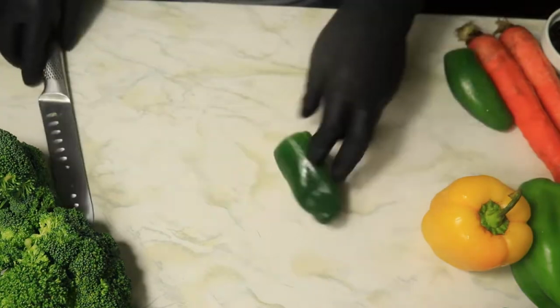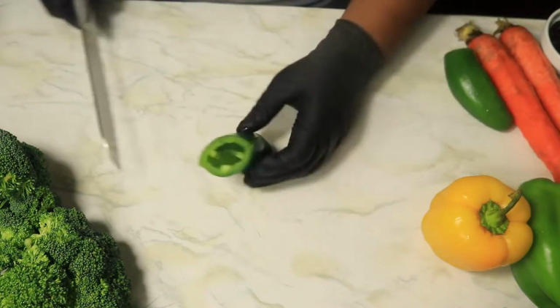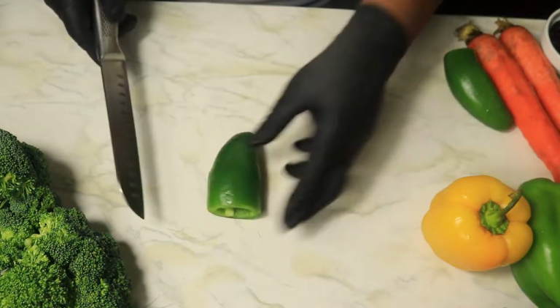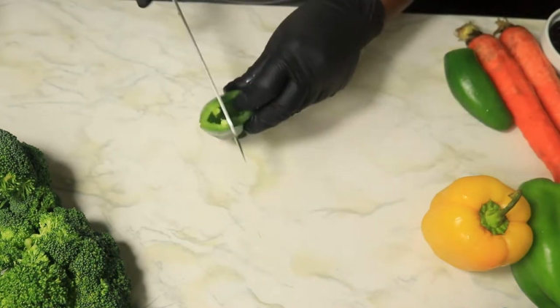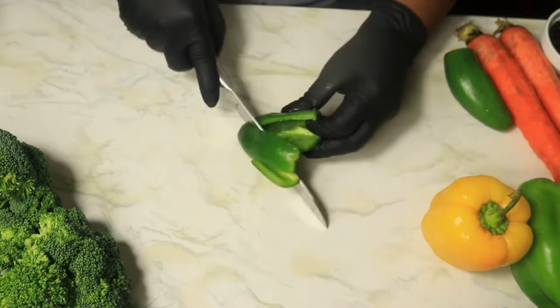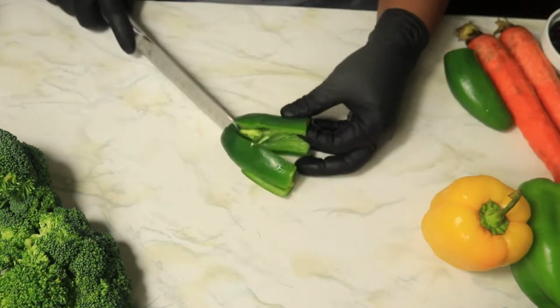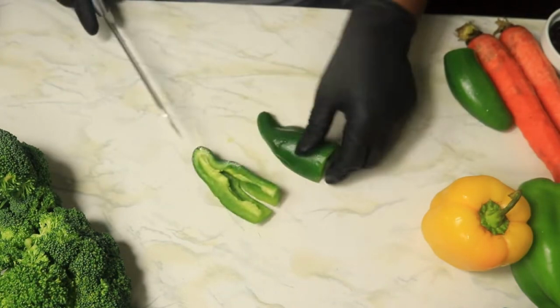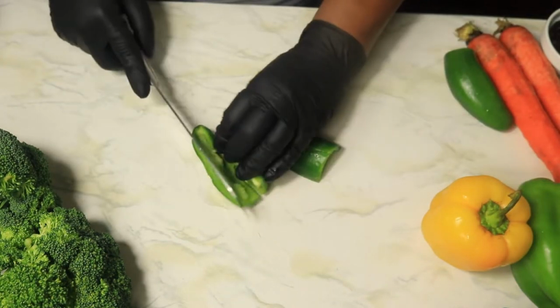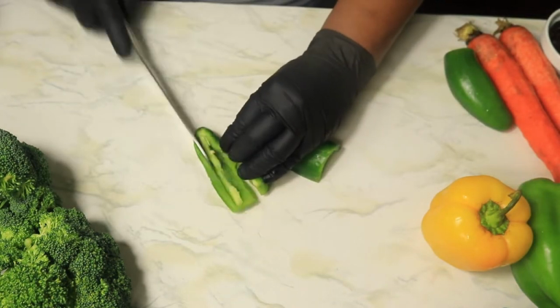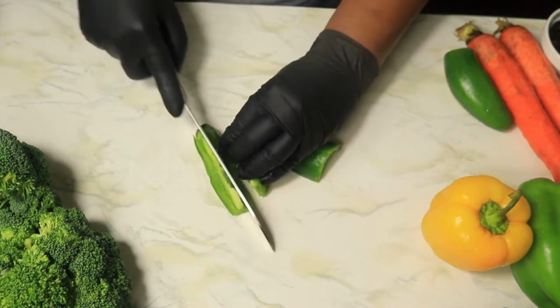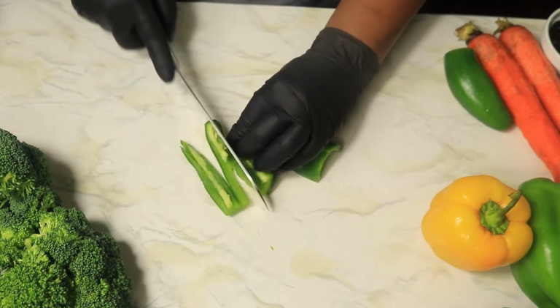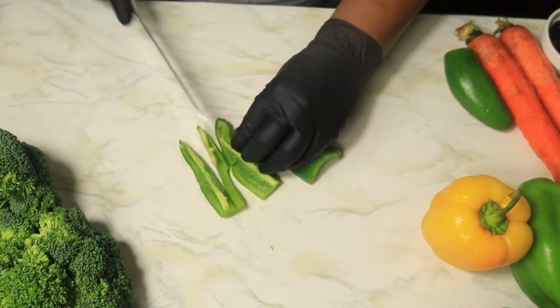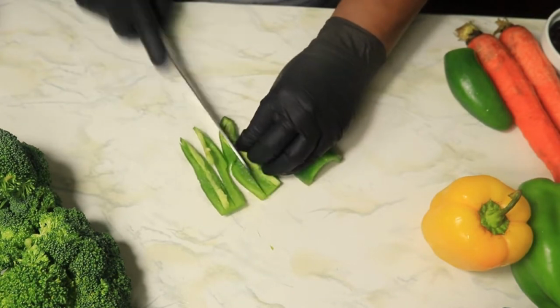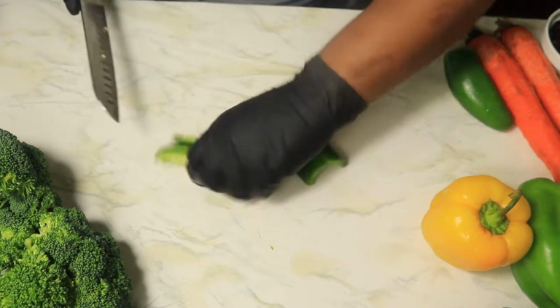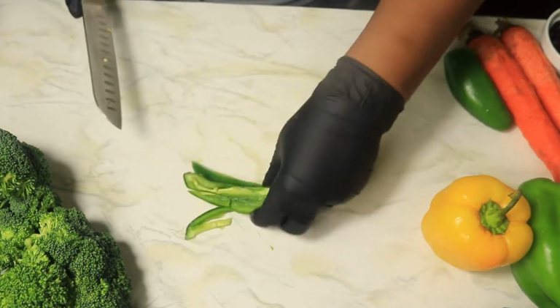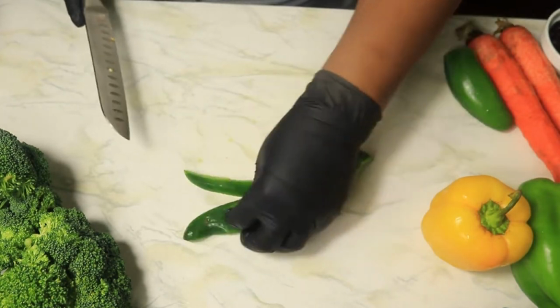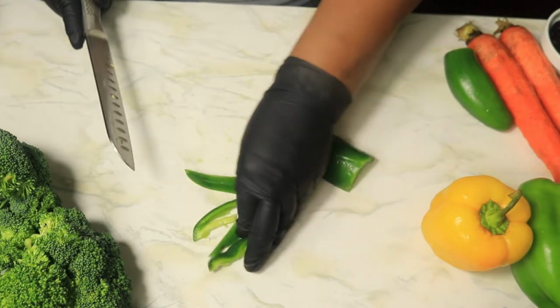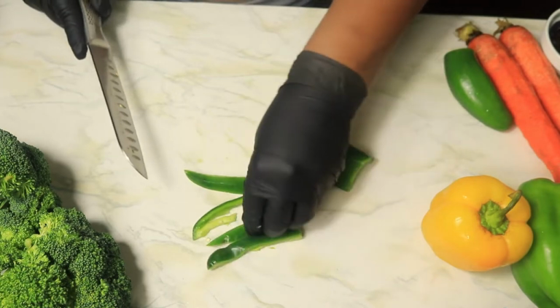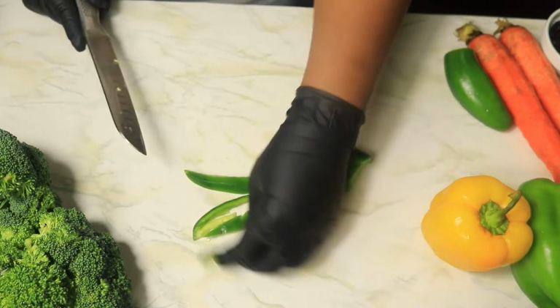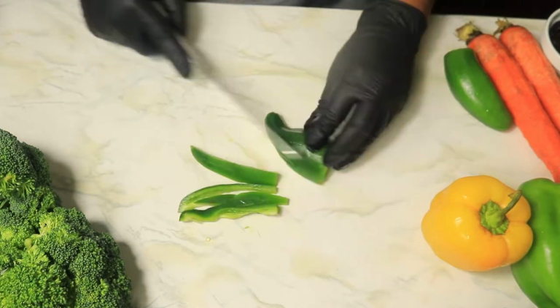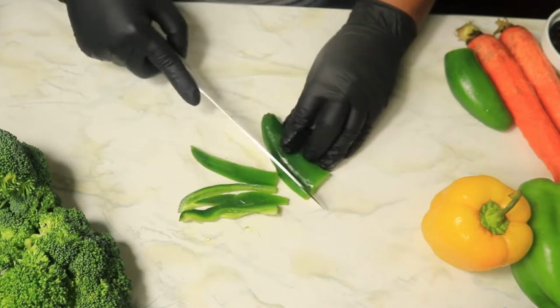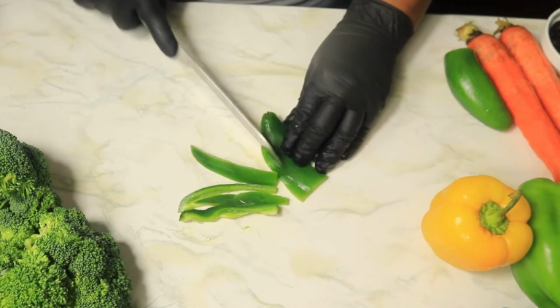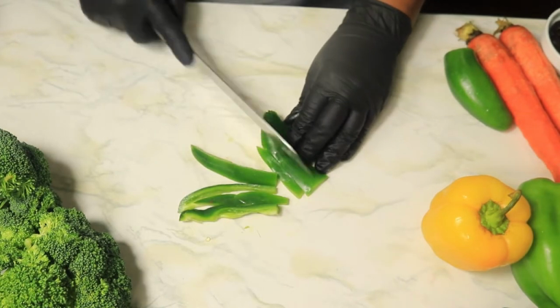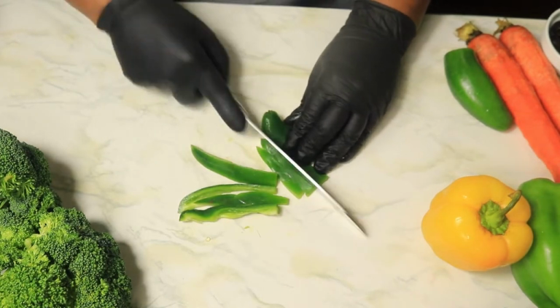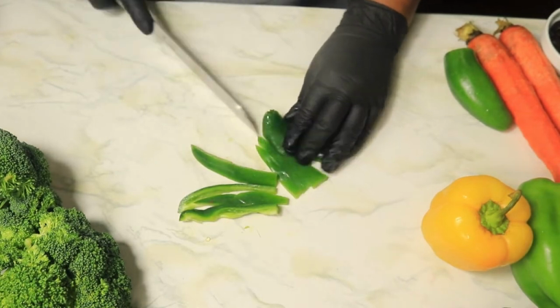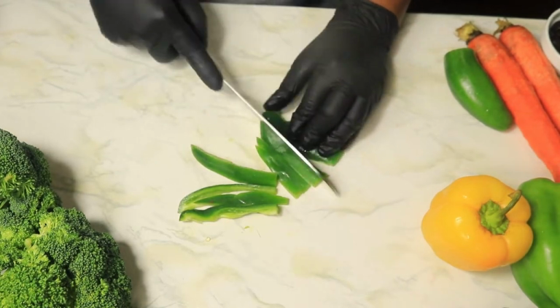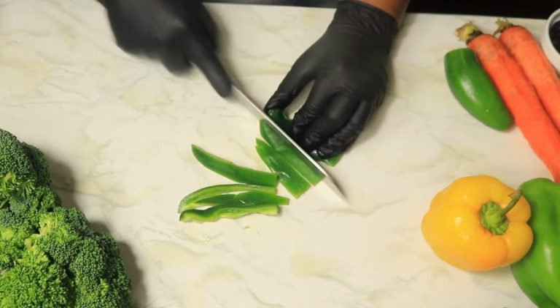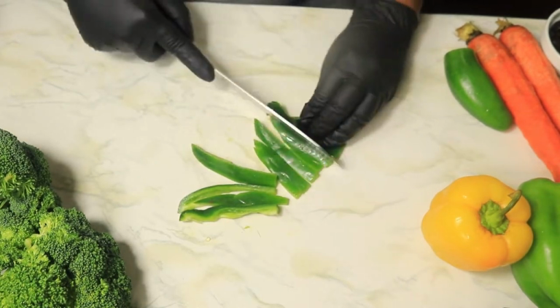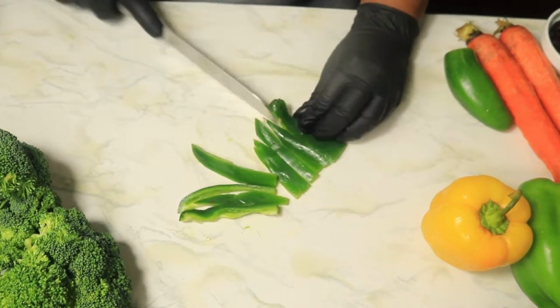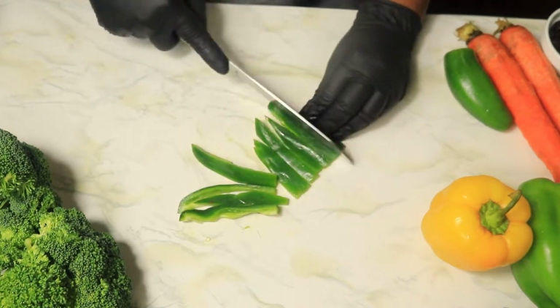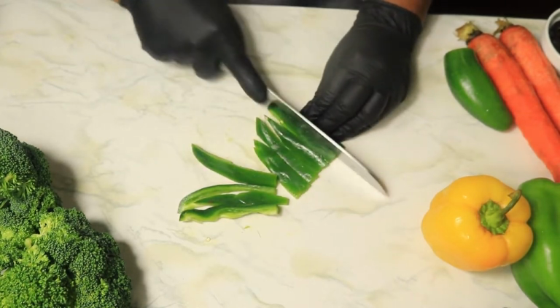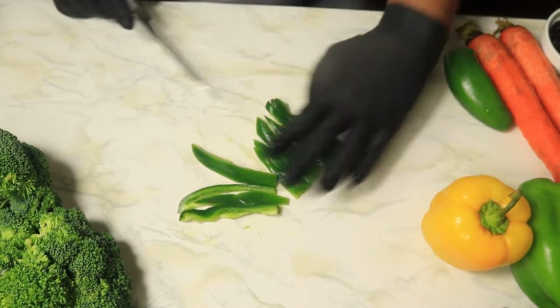With the jalapeños, slice them into thinner strips, but remove the seeds and membranes. This will add a little kick to the stir fry.